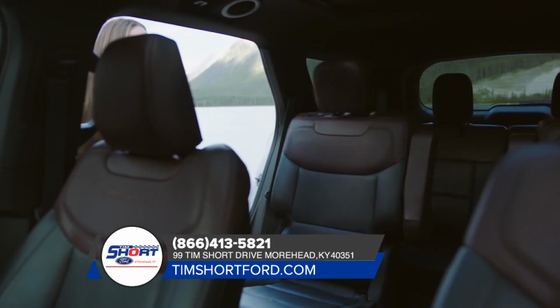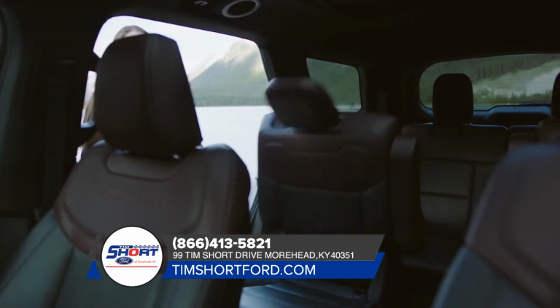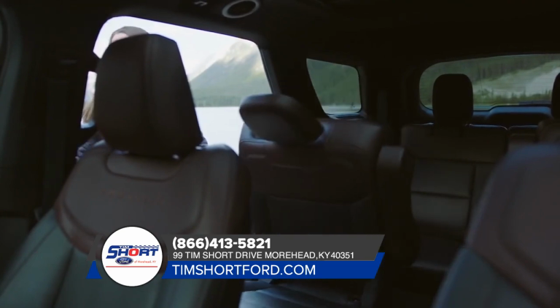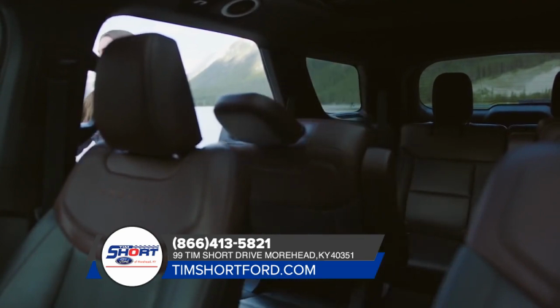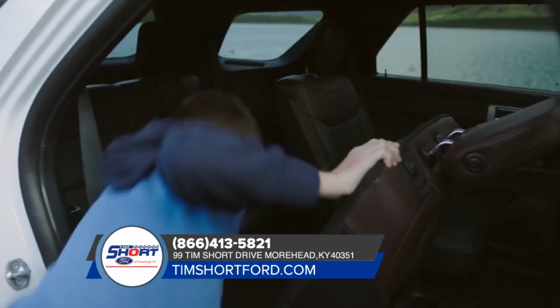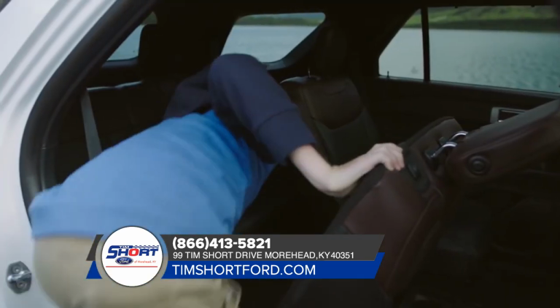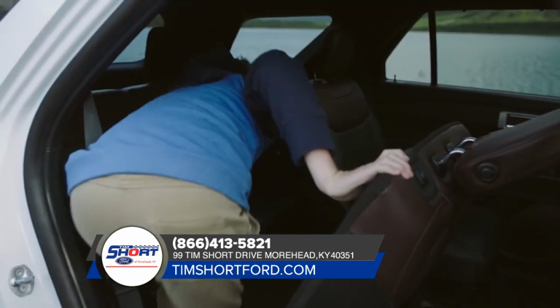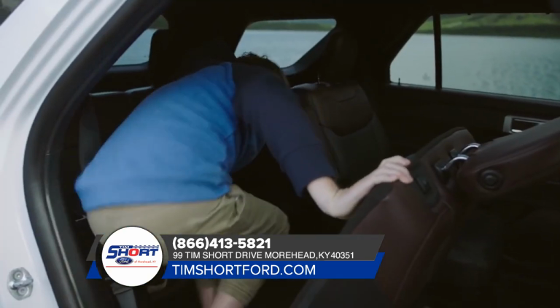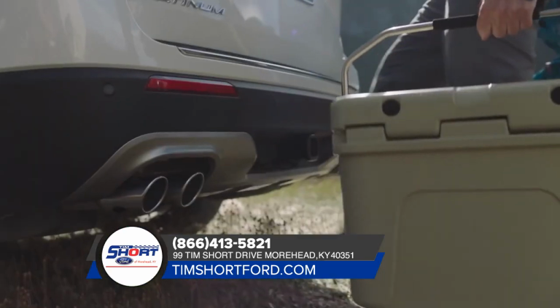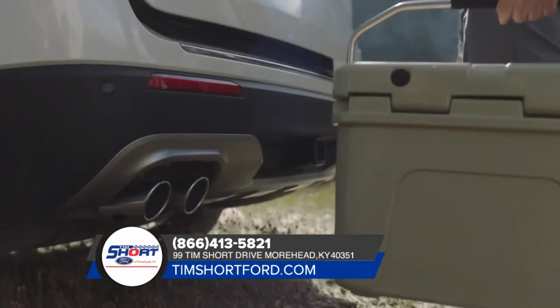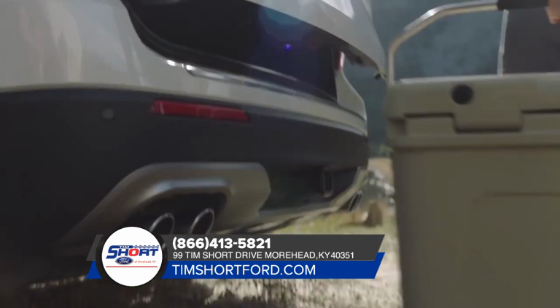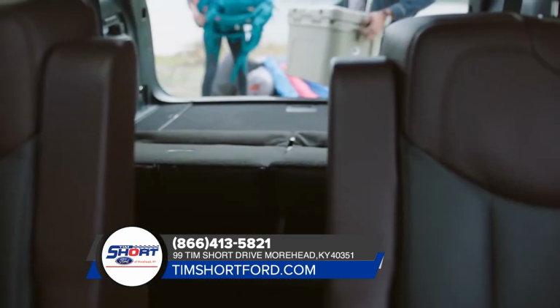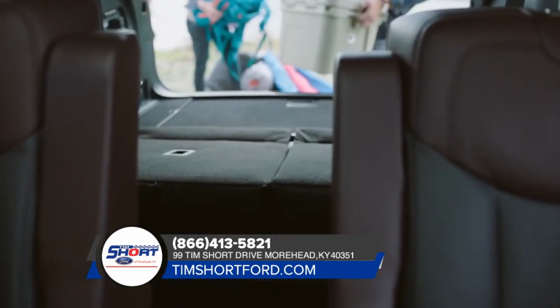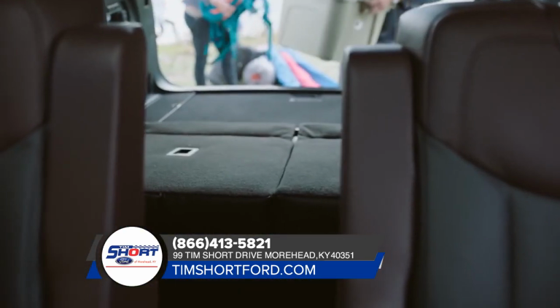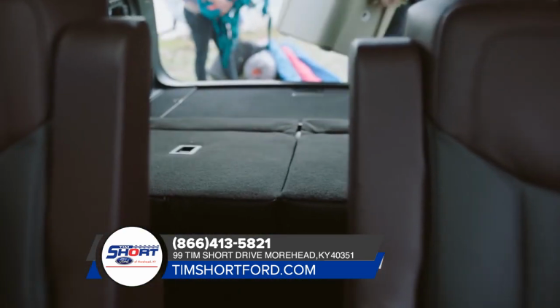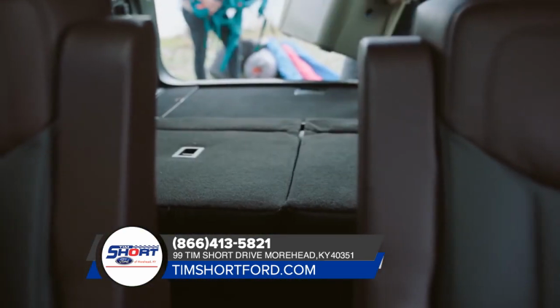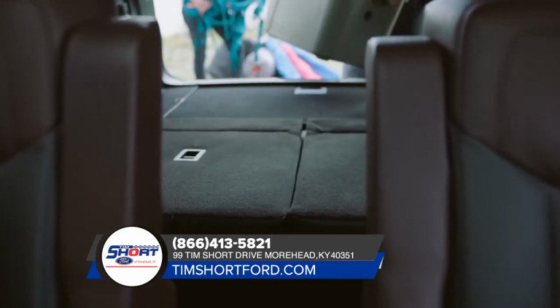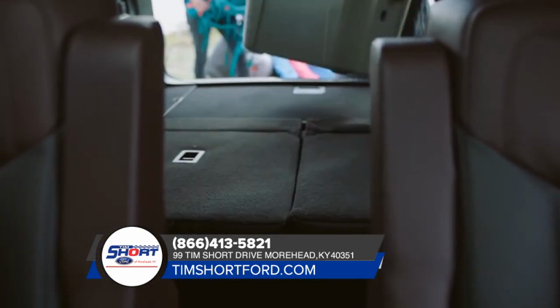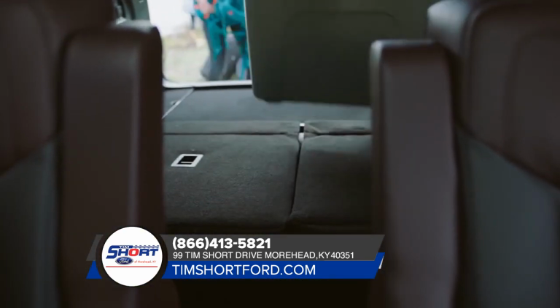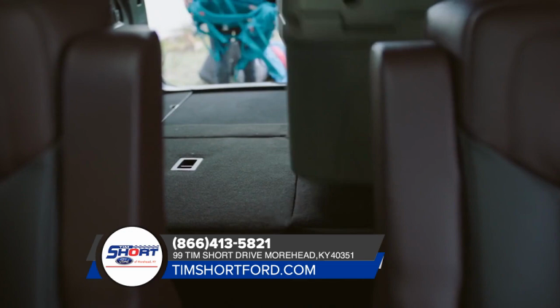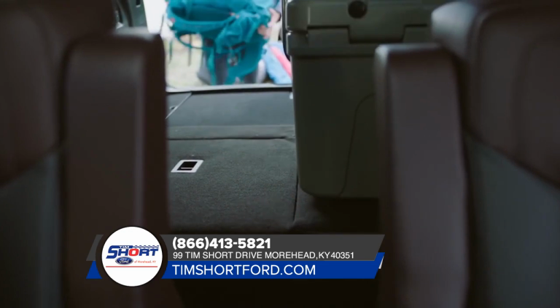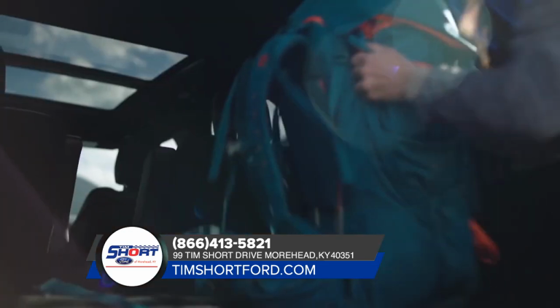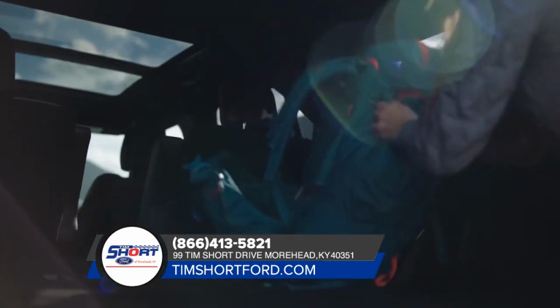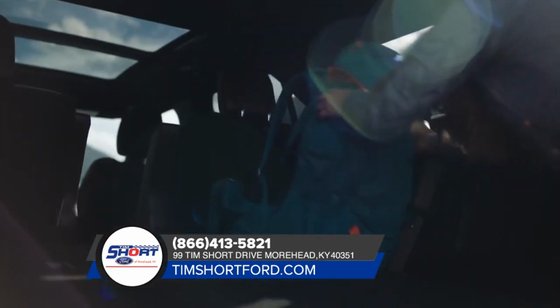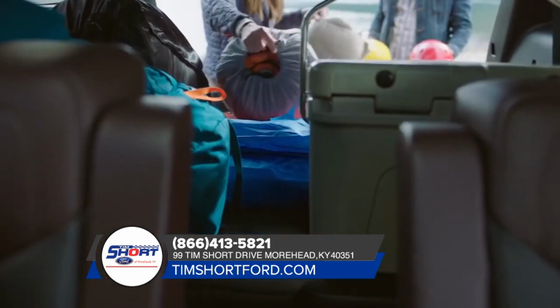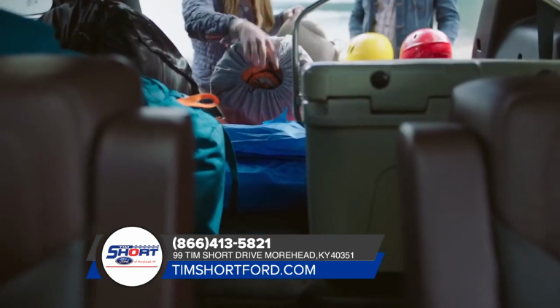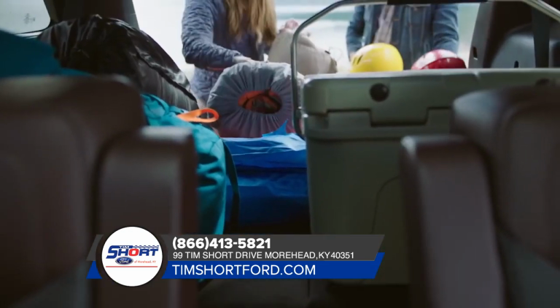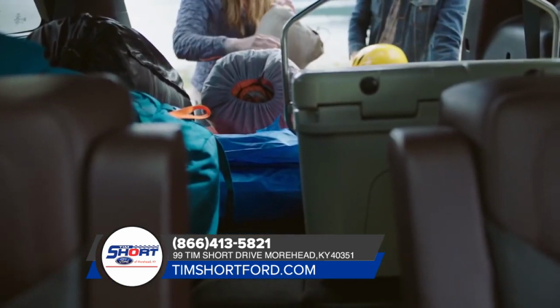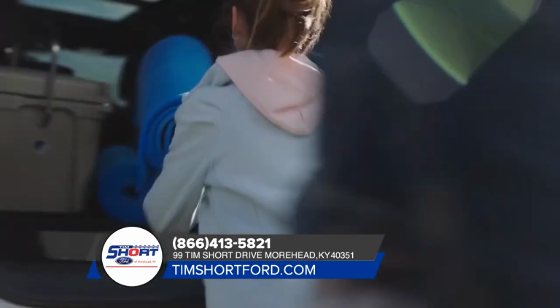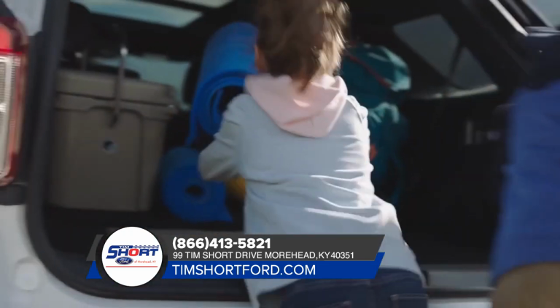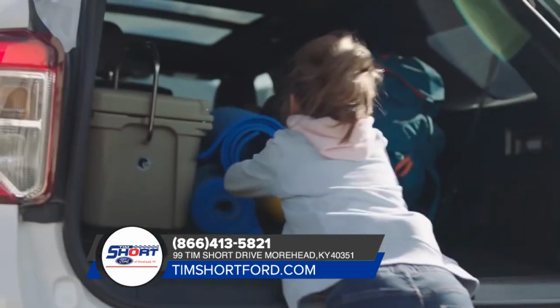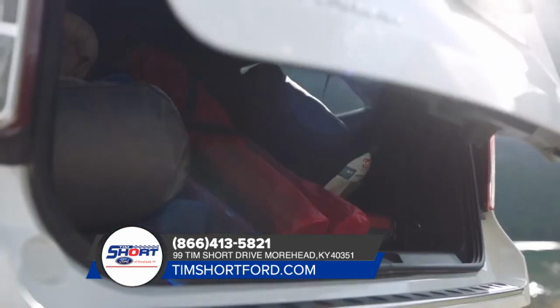Explorer offers more second-row headroom and a power-fold seat in the third row. Palisade doesn't have either one.